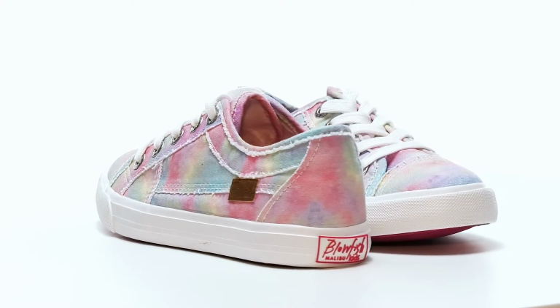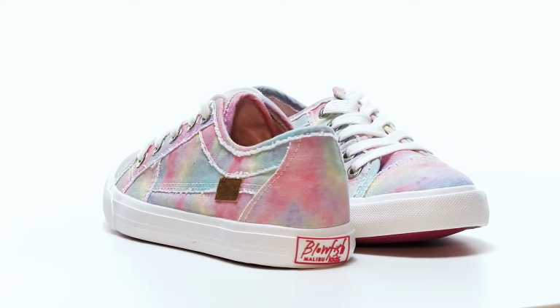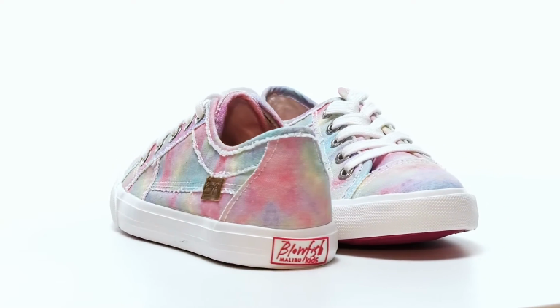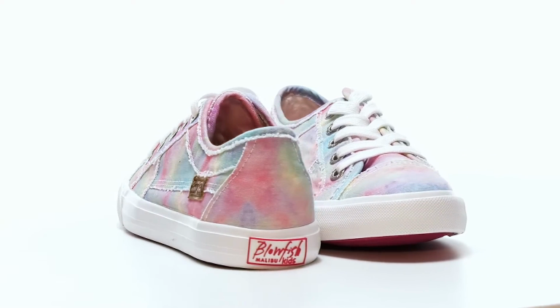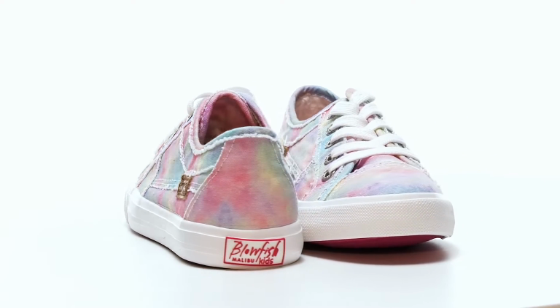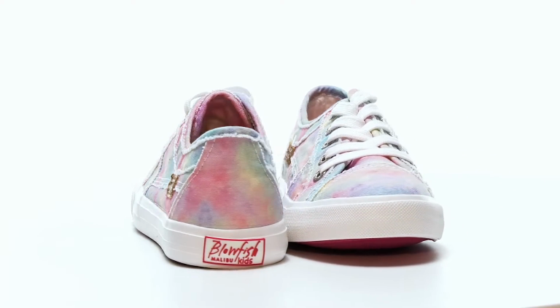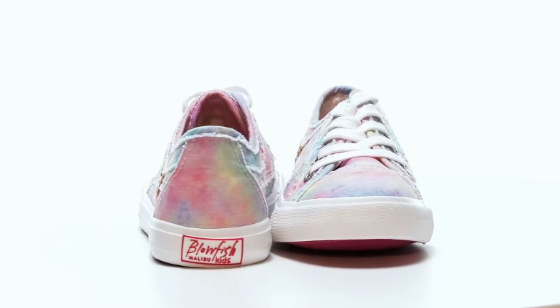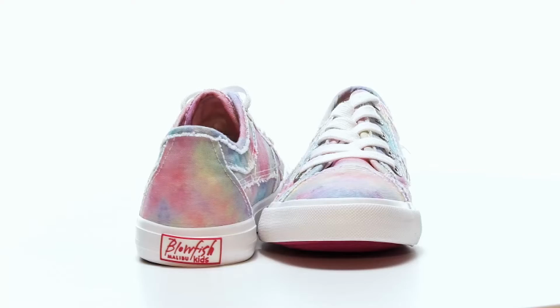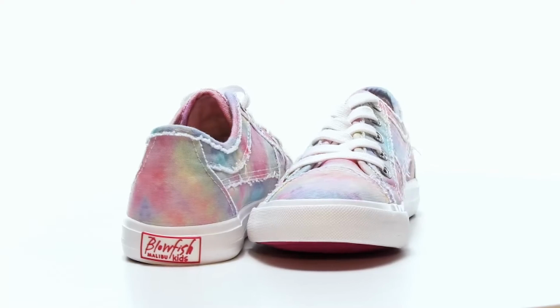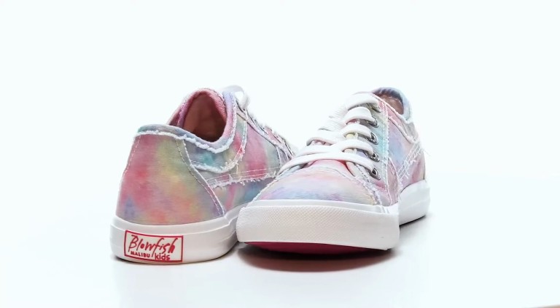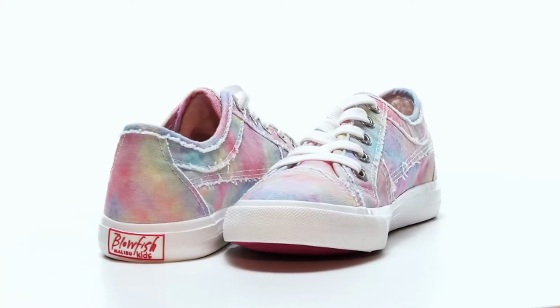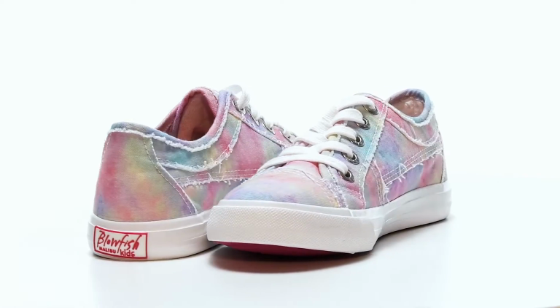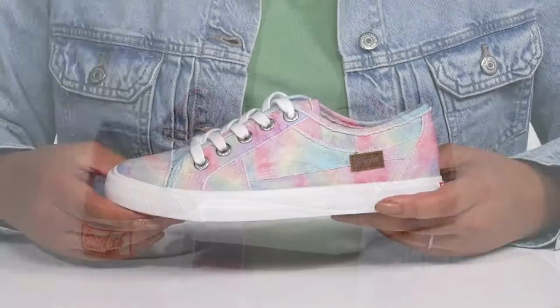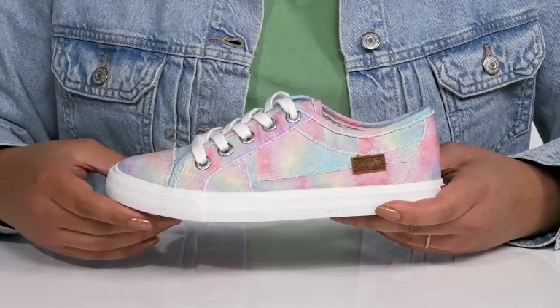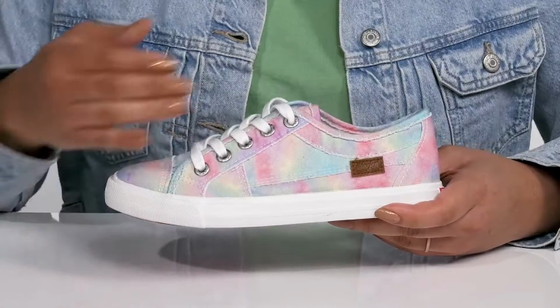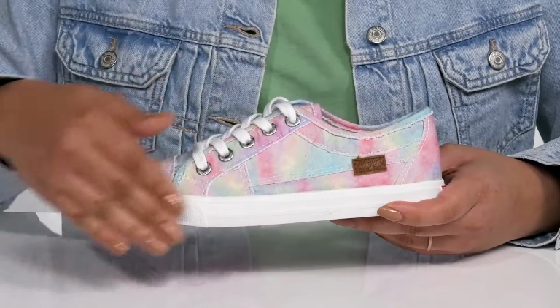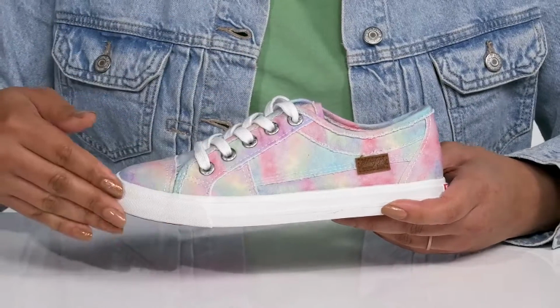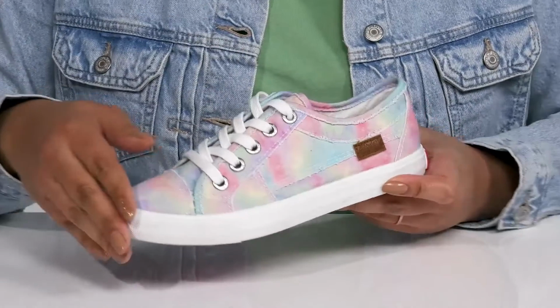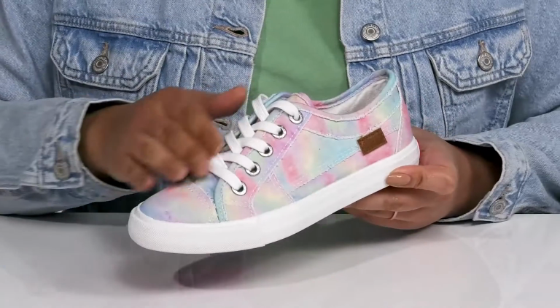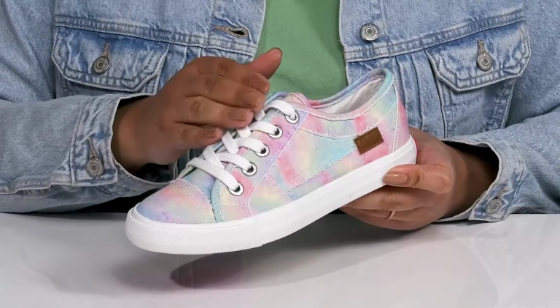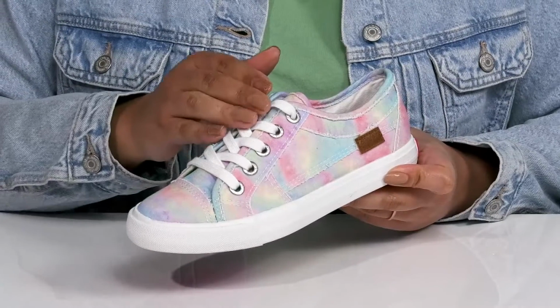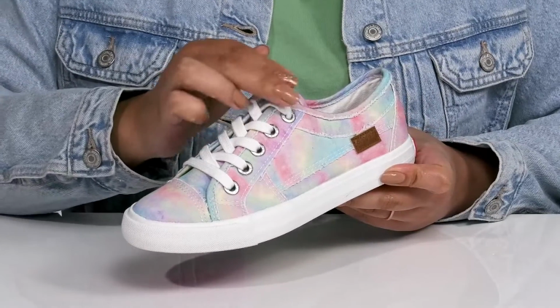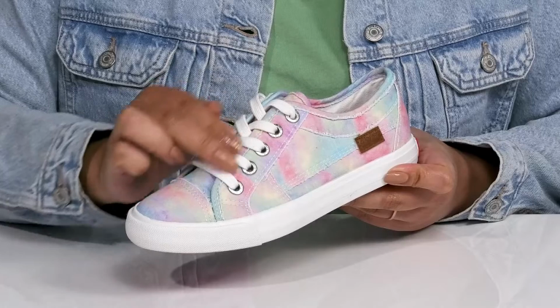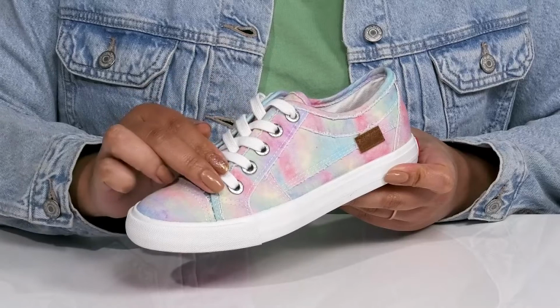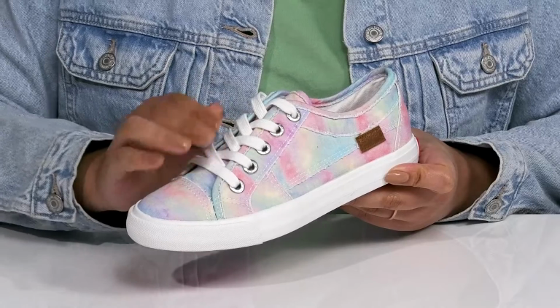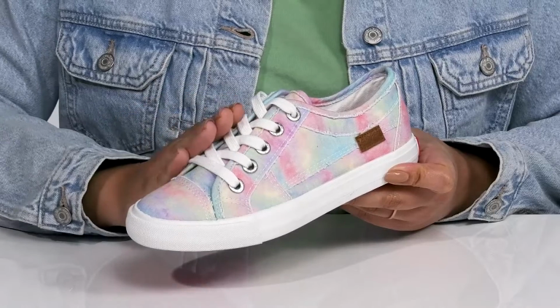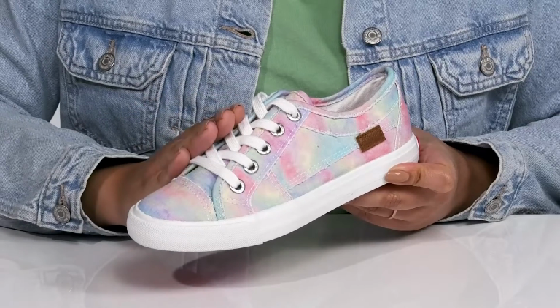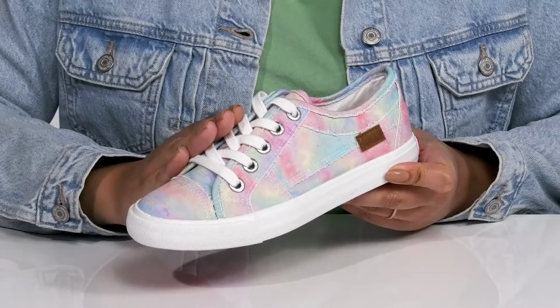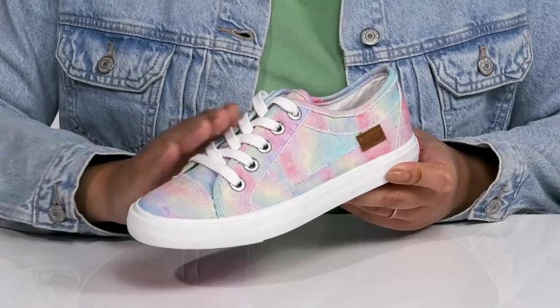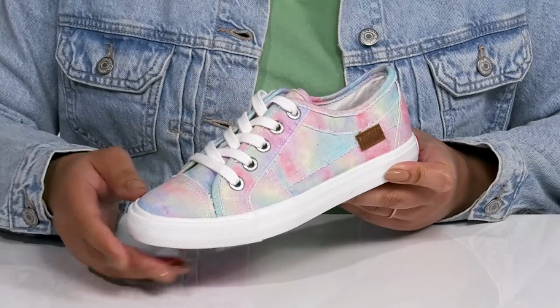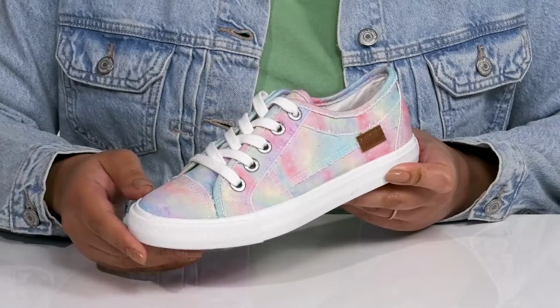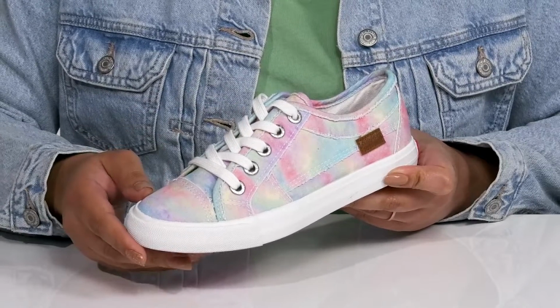Let the kids have some fun in the sun with these sneakers by Blowfish. They feature a textile upper with a traditional lace-up closure and large metal eyelets to give them a secure and custom fit.